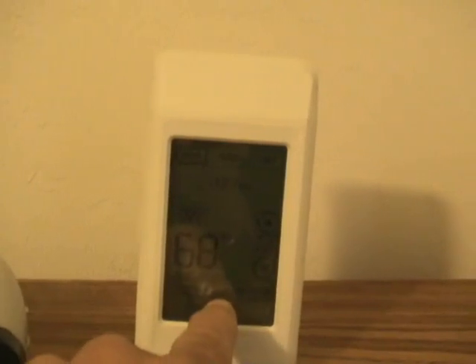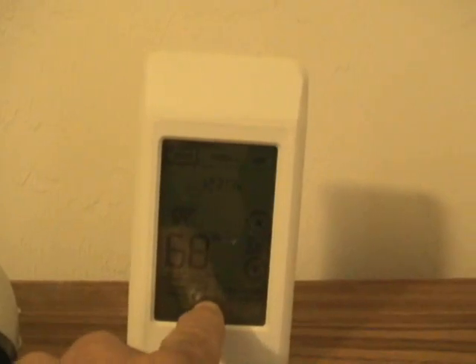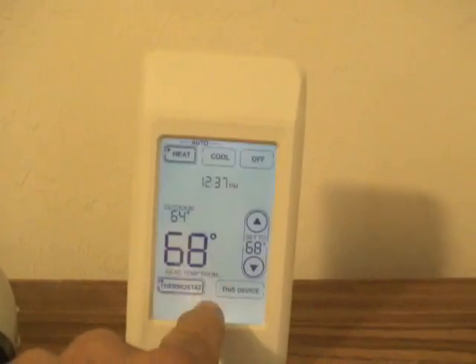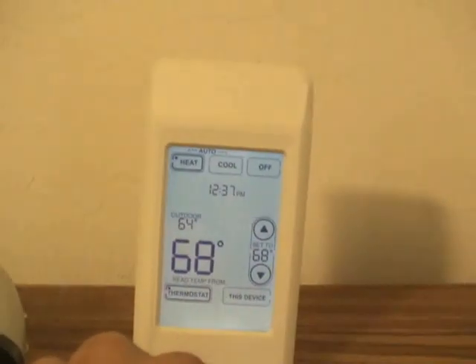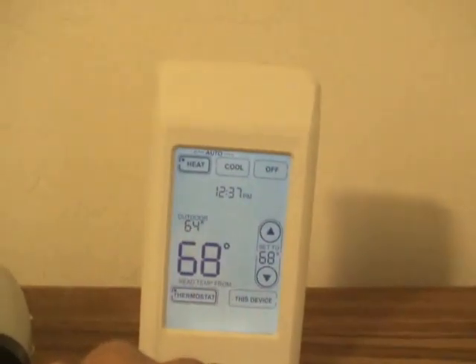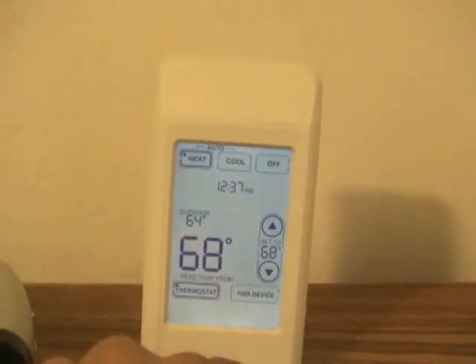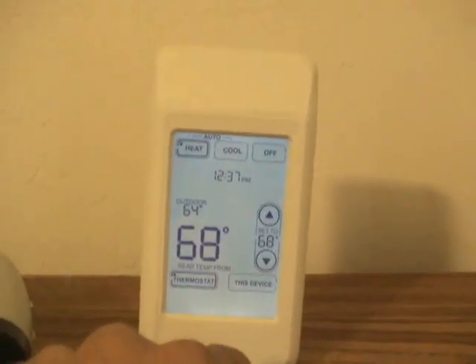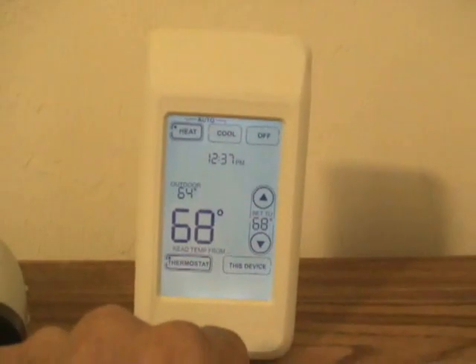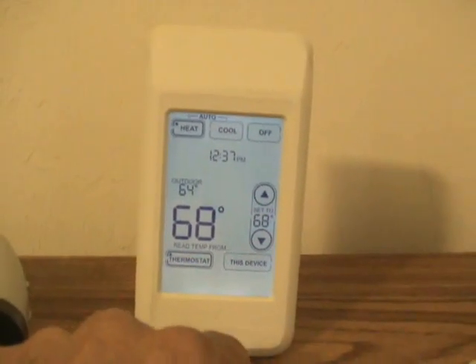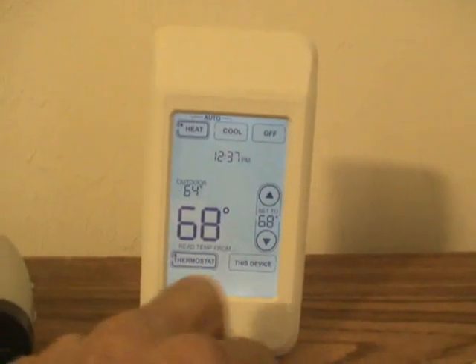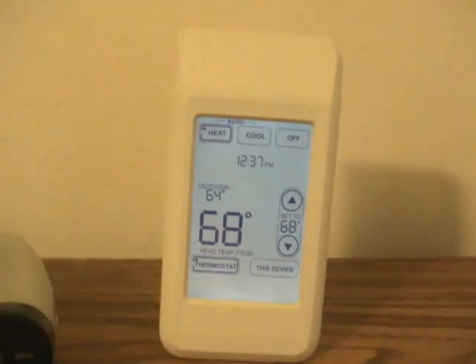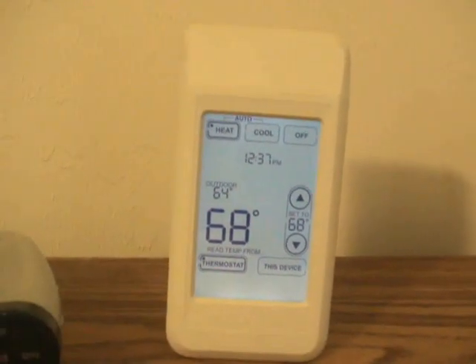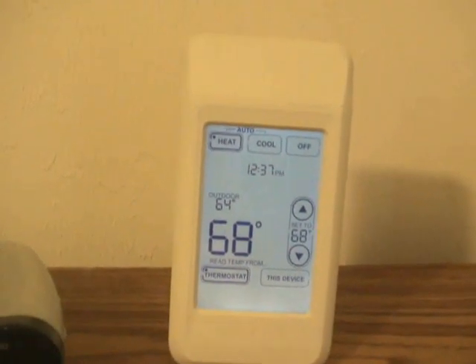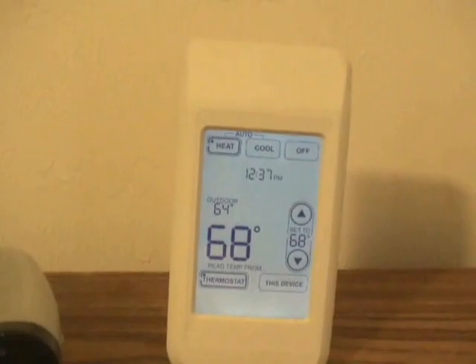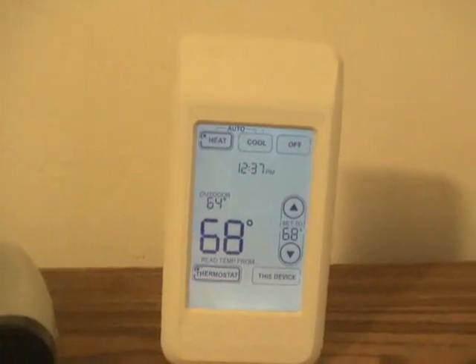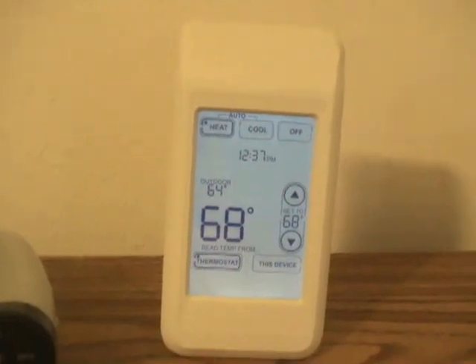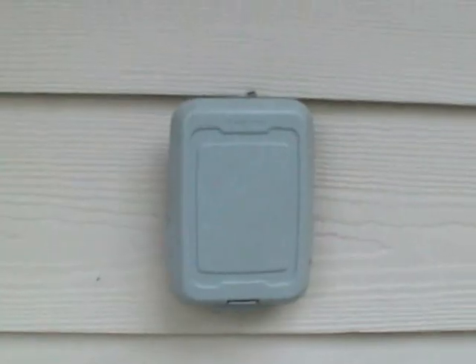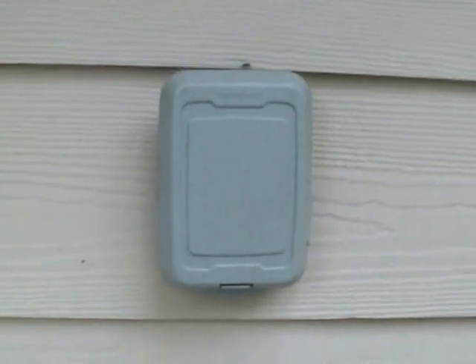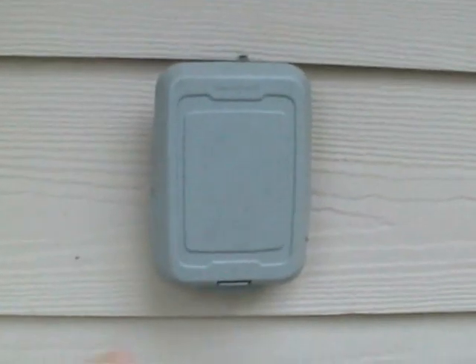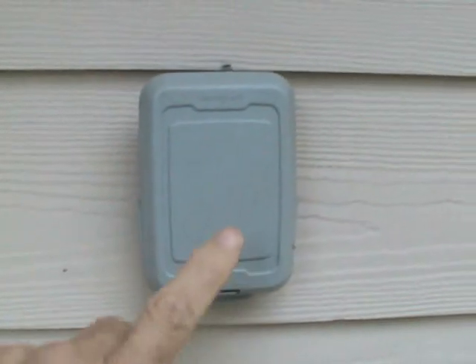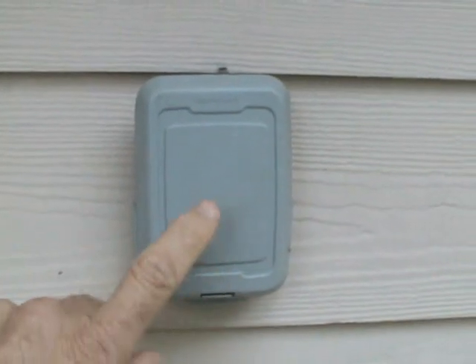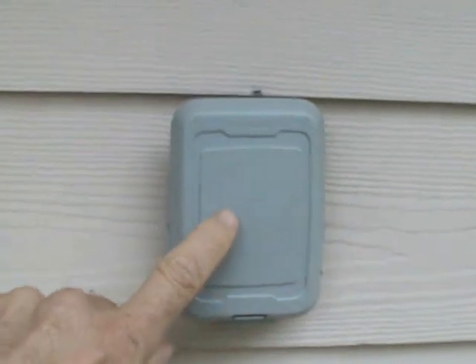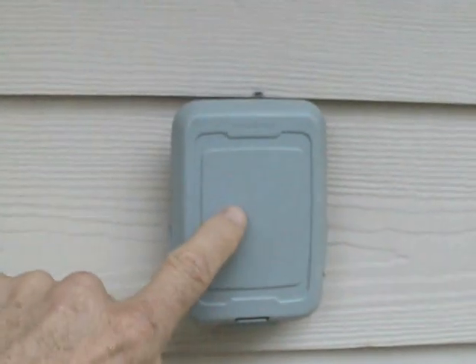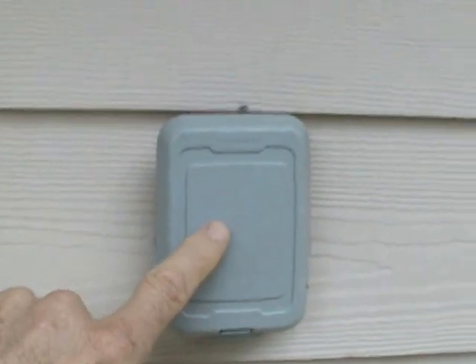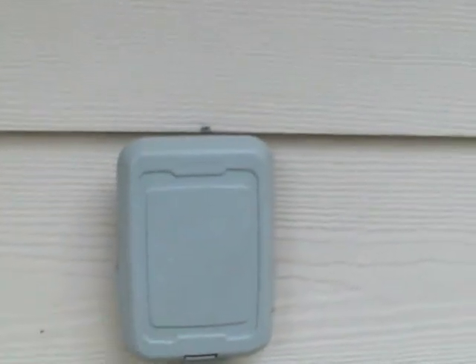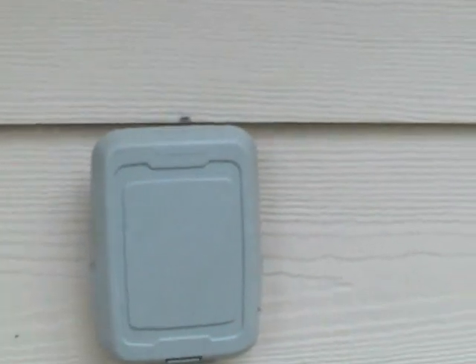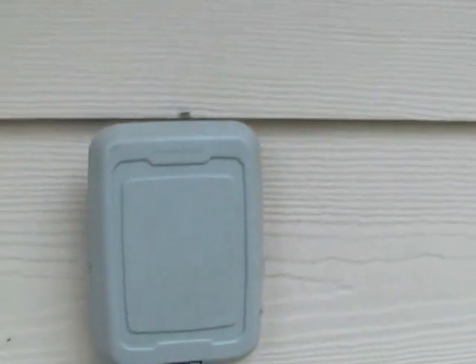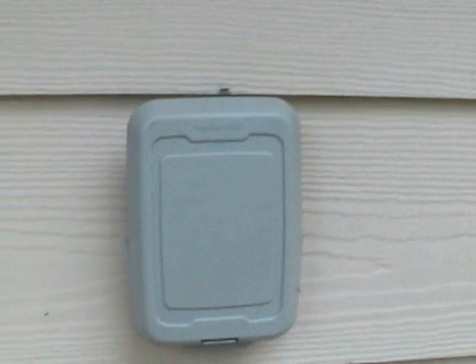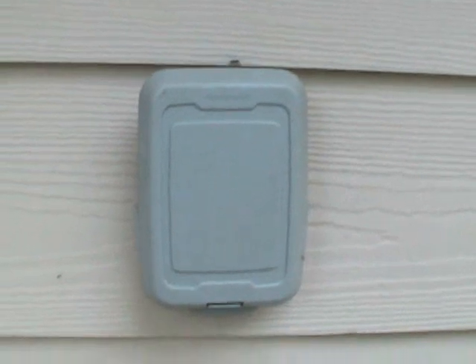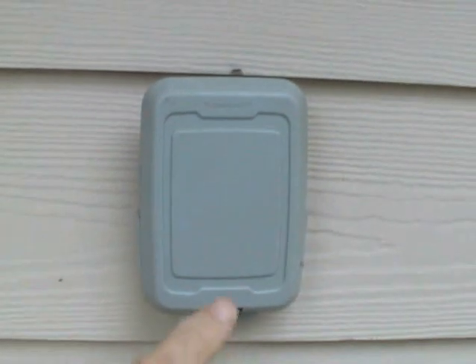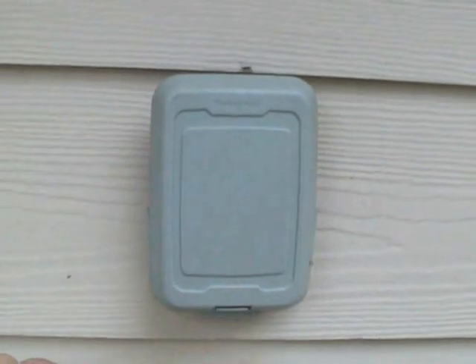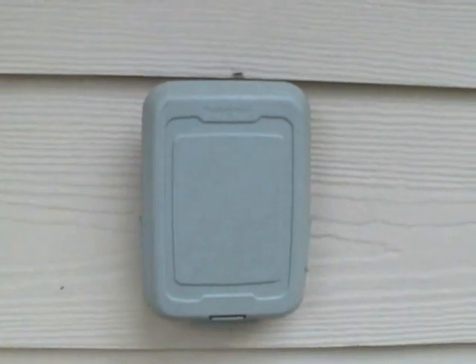Just barely touch the bottom and the display just comes right up. And here's the outdoor air temperature and relative humidity sensor.